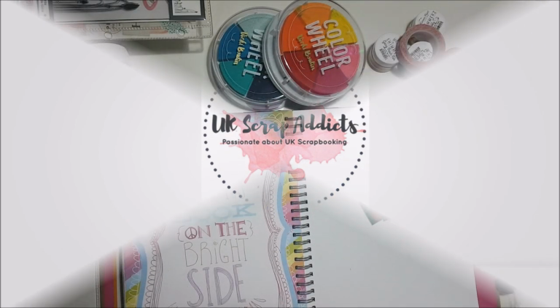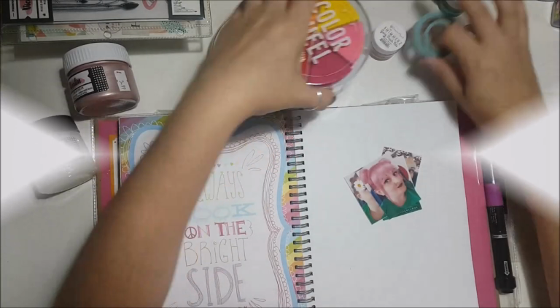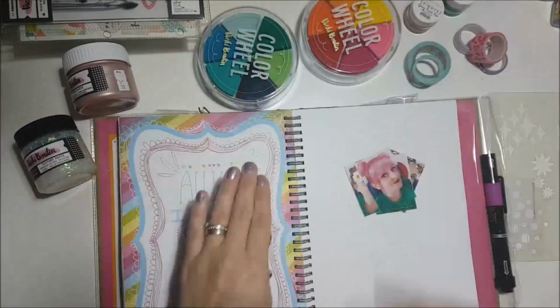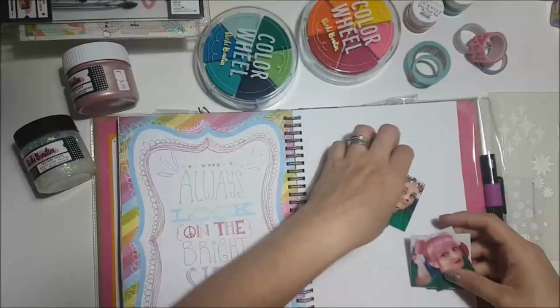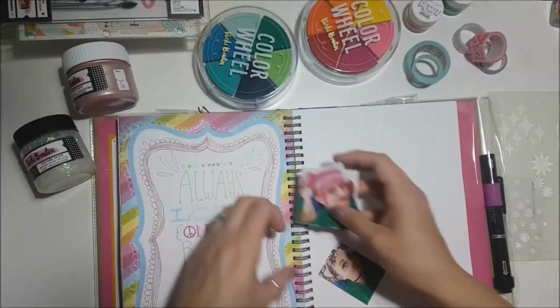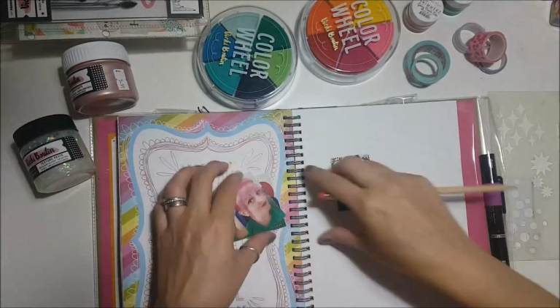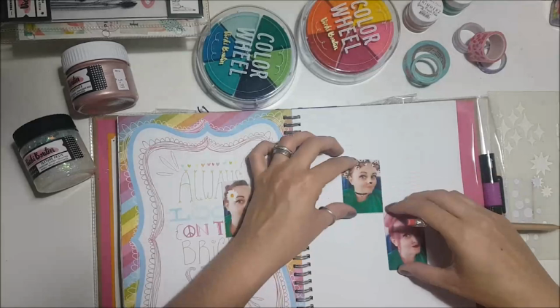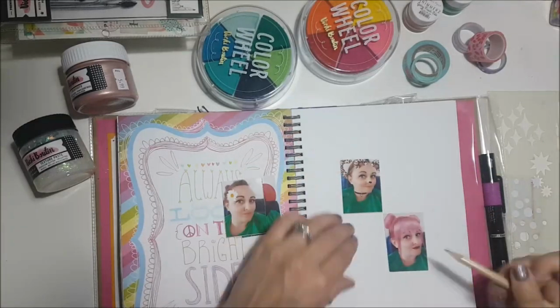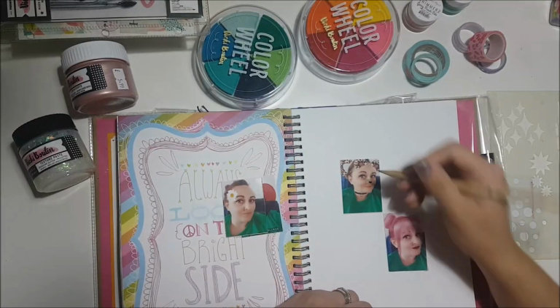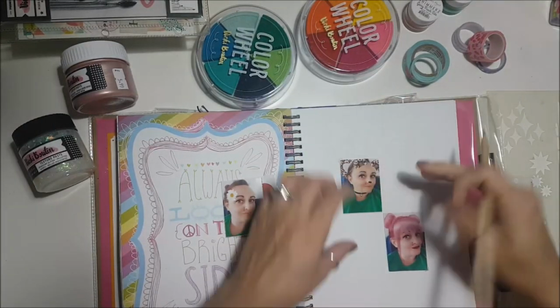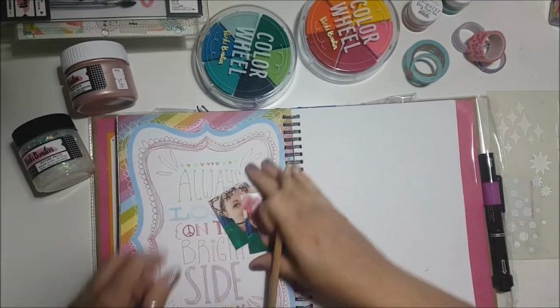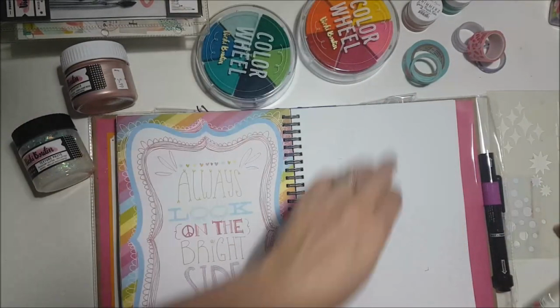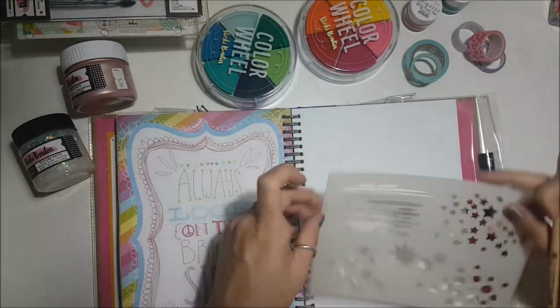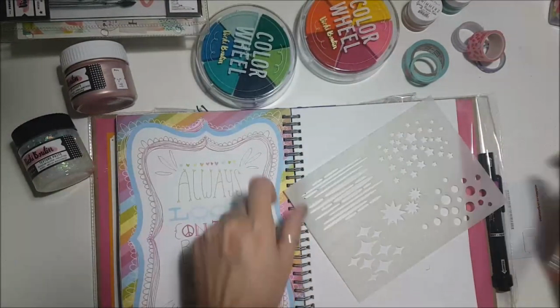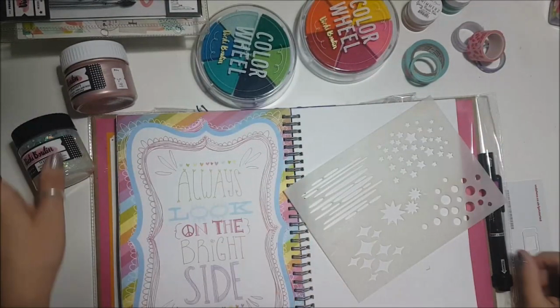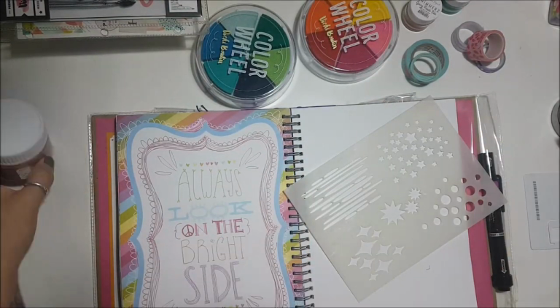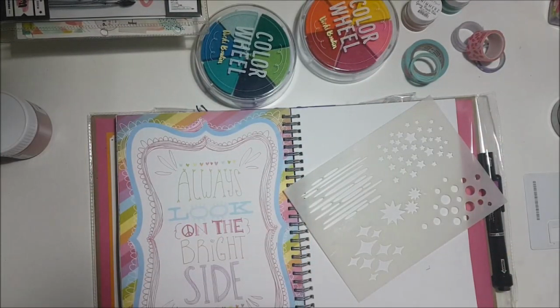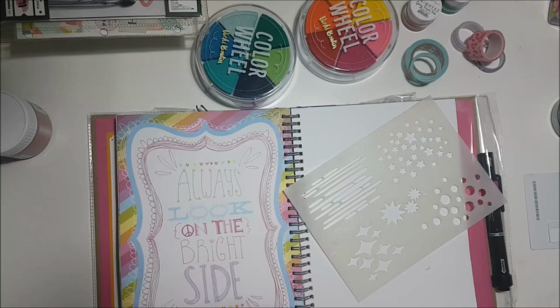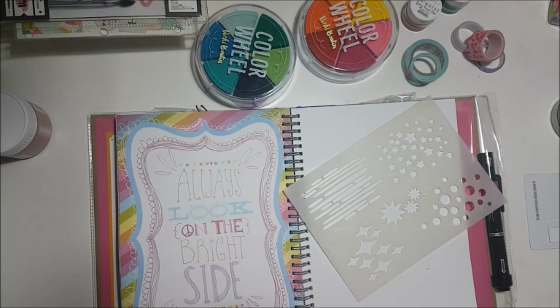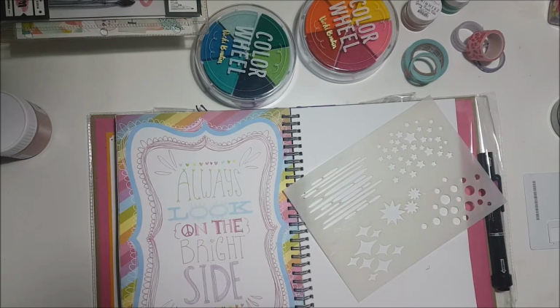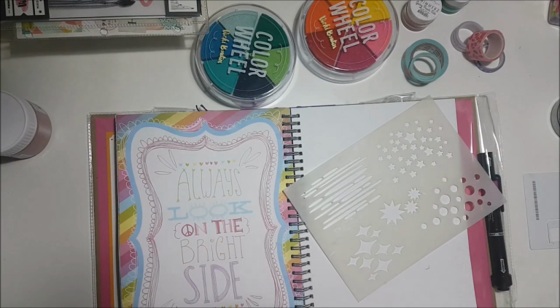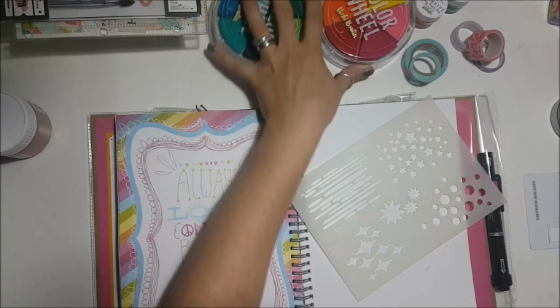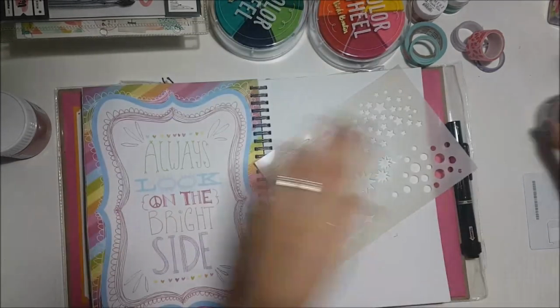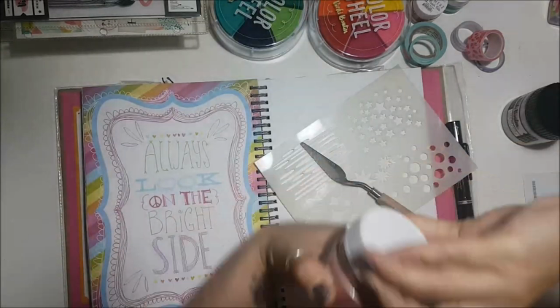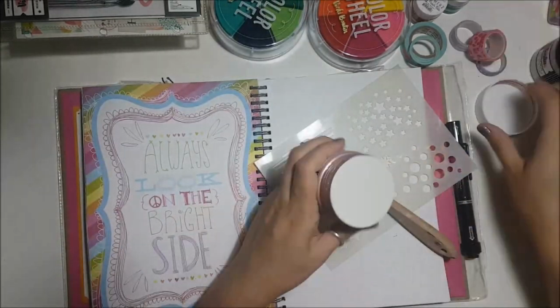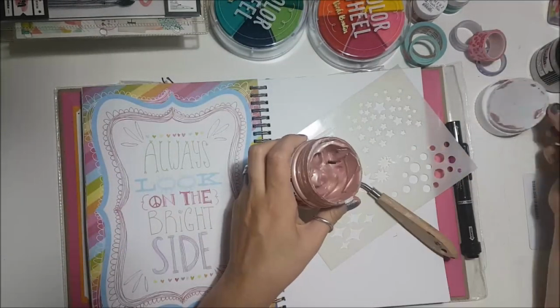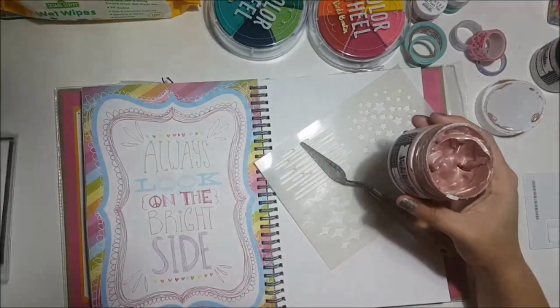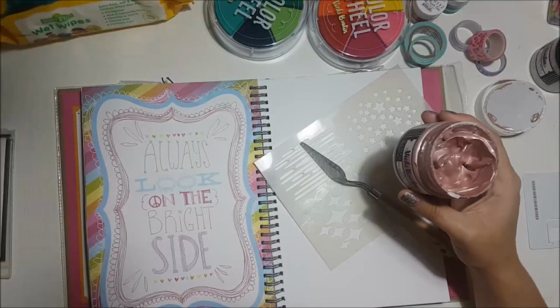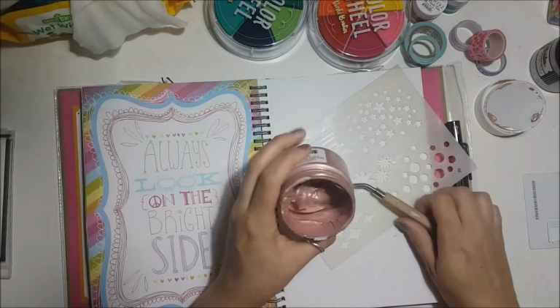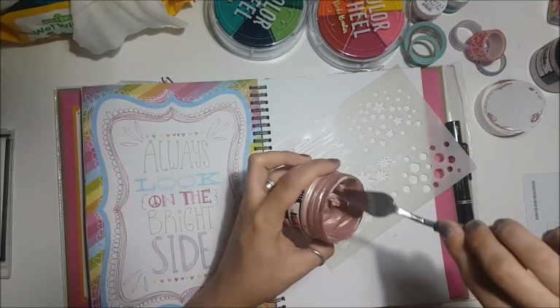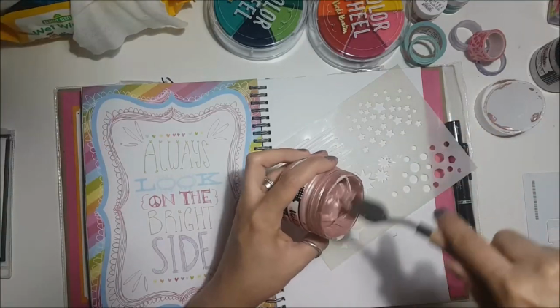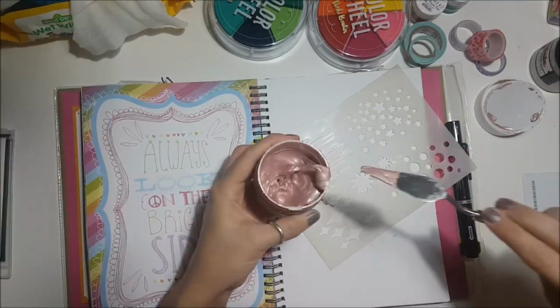Hi everyone, it's Georgia here from UK Scrap Addicts. This month's theme is selfies, so I decided to do it in my cutesy style smash book. I've been doing a few different layouts in this one and I'm really enjoying it at the moment.